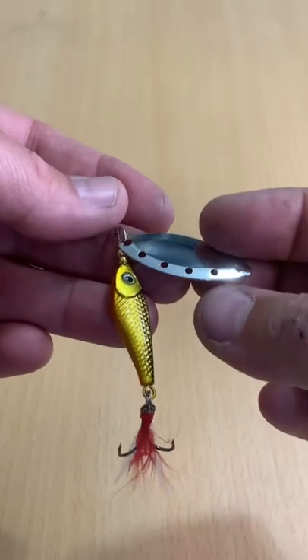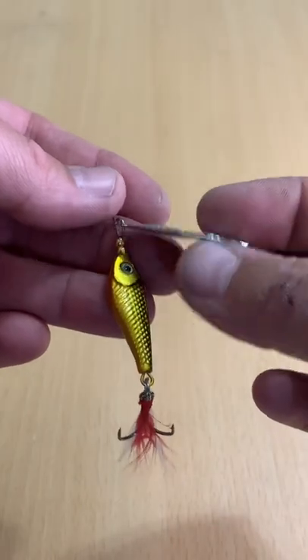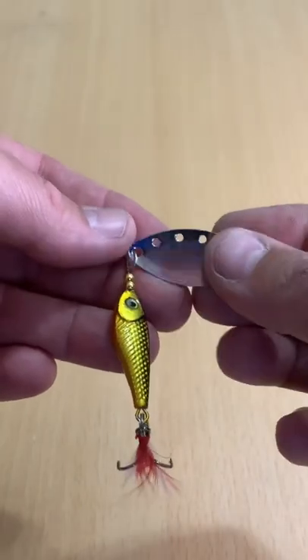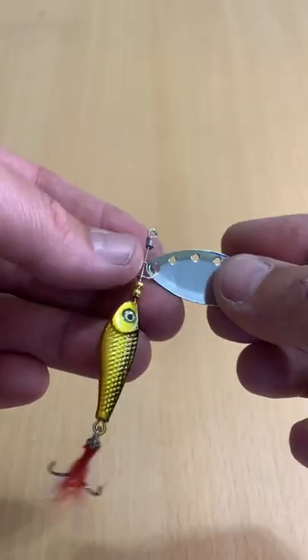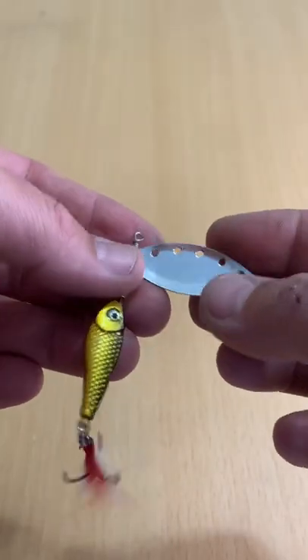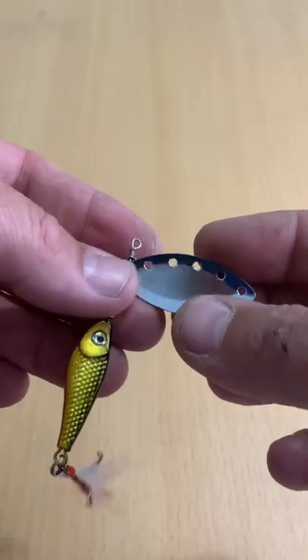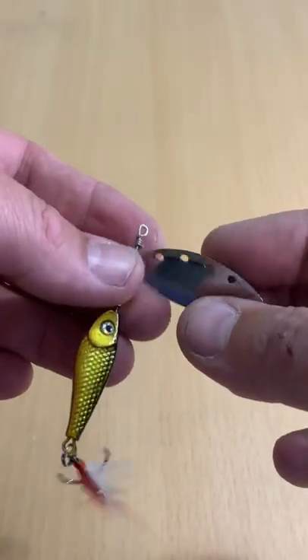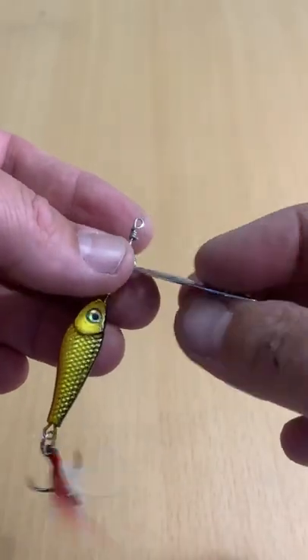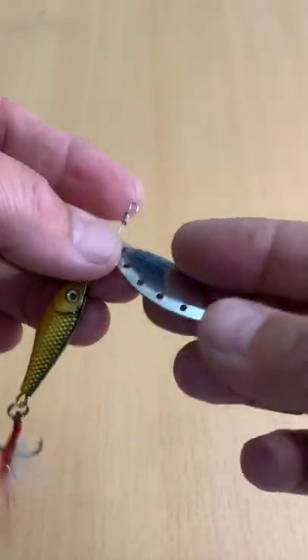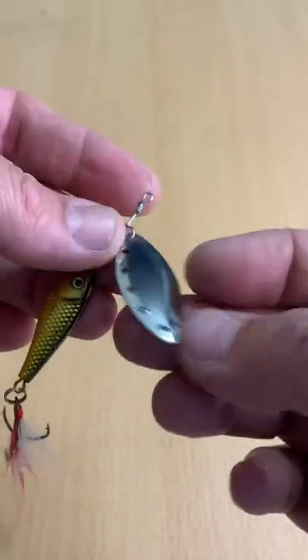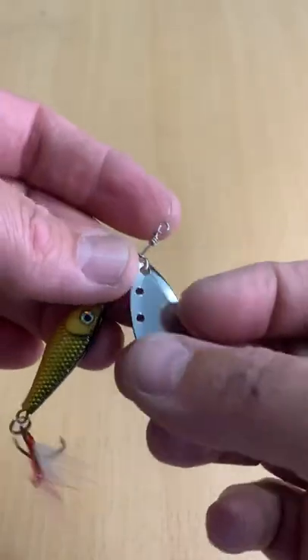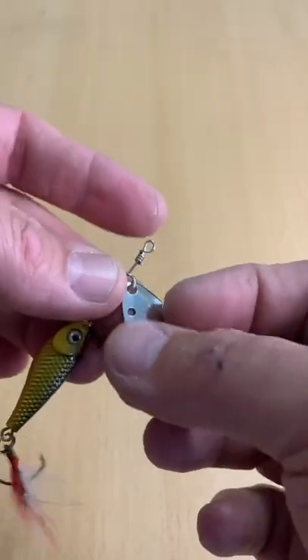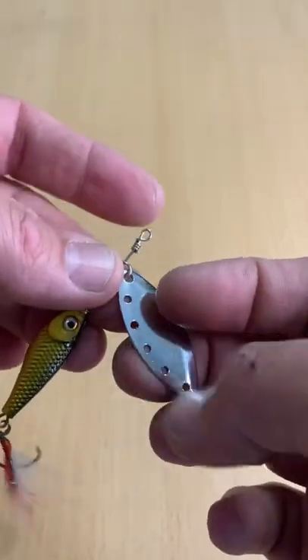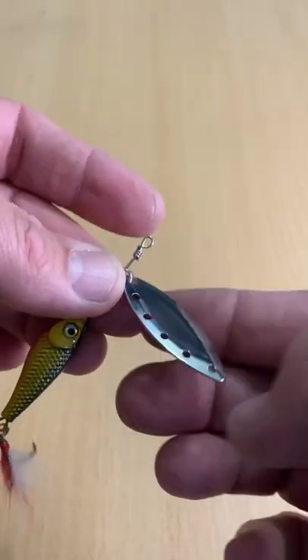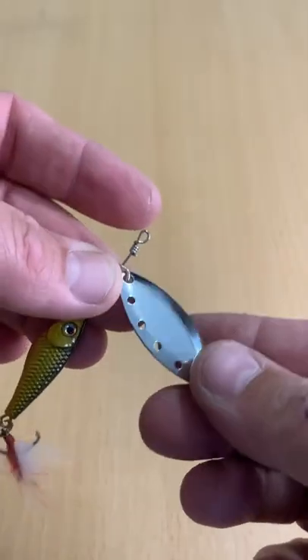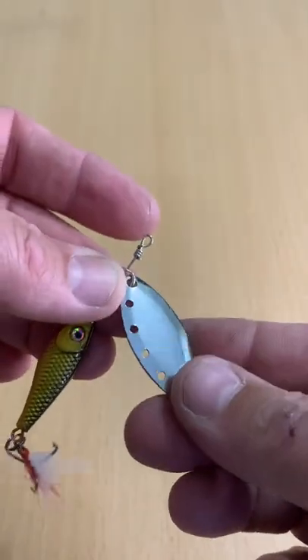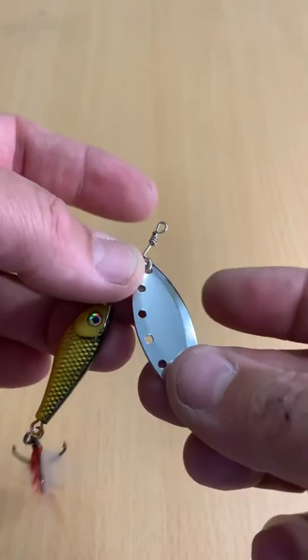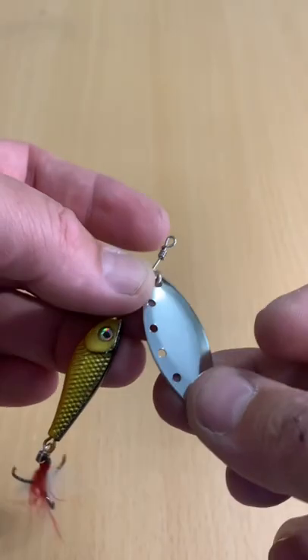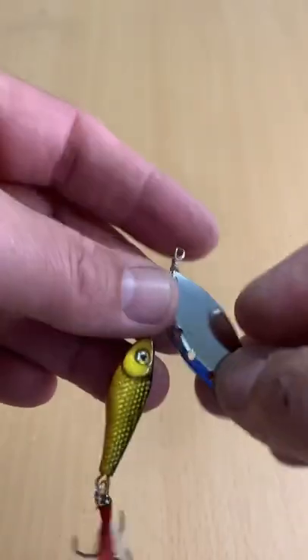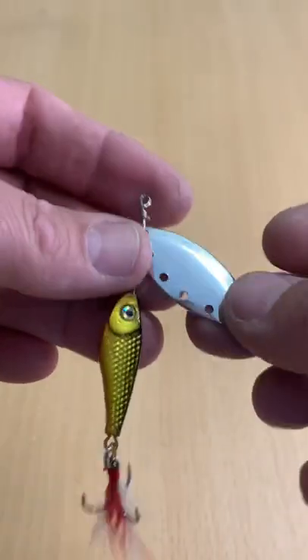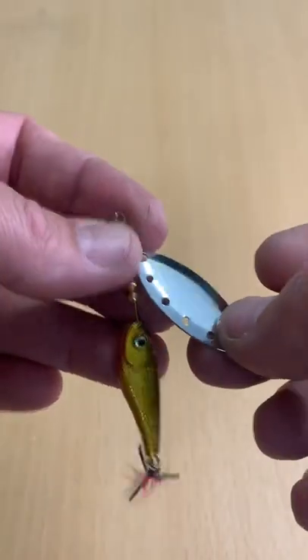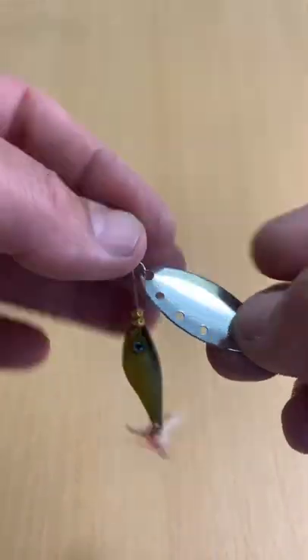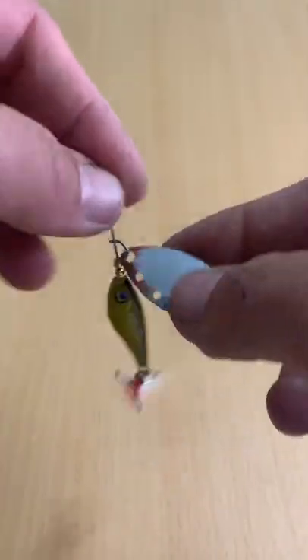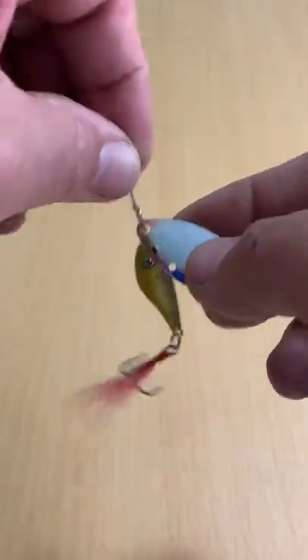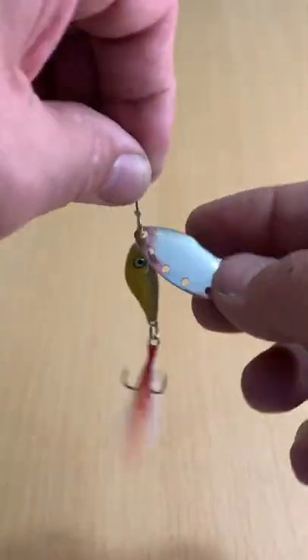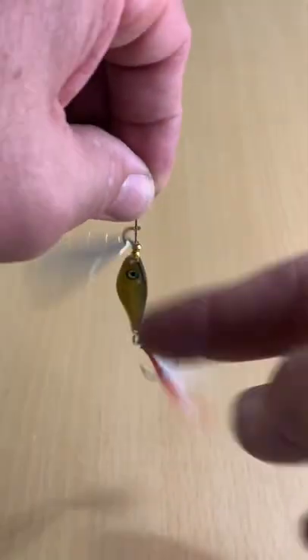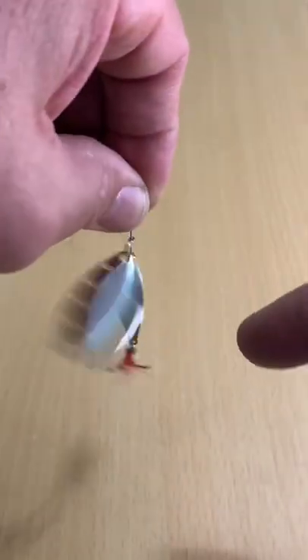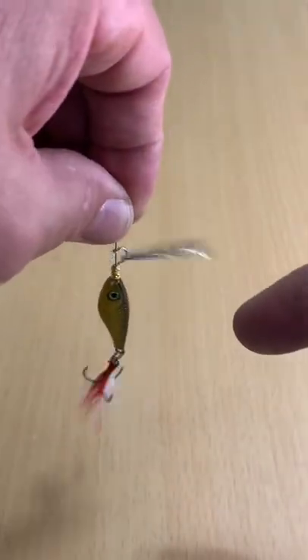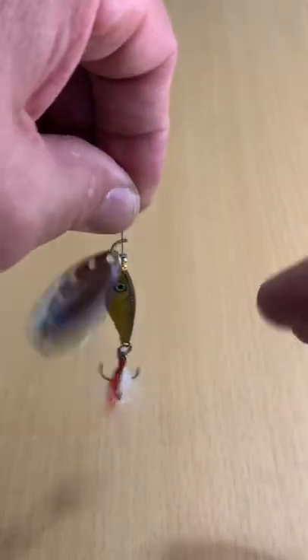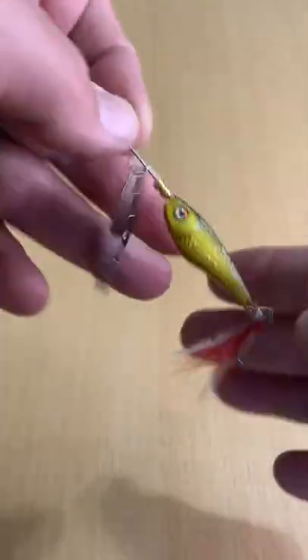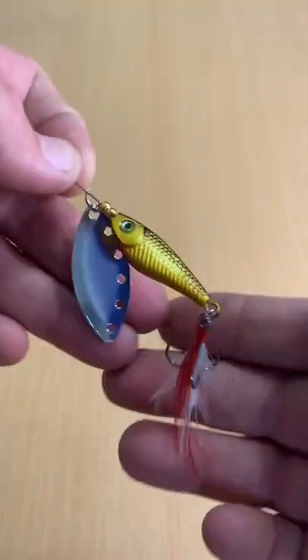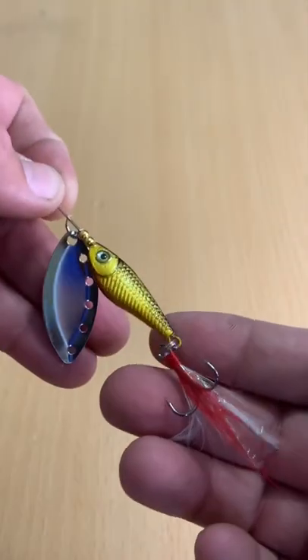Not a real fancy blade on it. It's got these holes in it, so I guess it might give some more aeration to it. That's pretty cool. Spins pretty well.